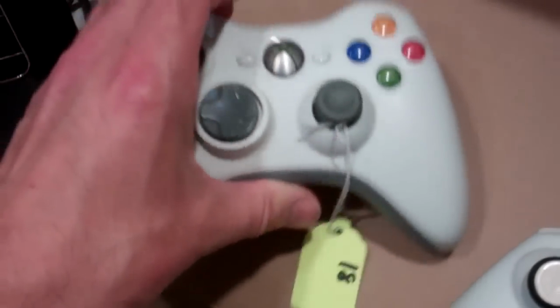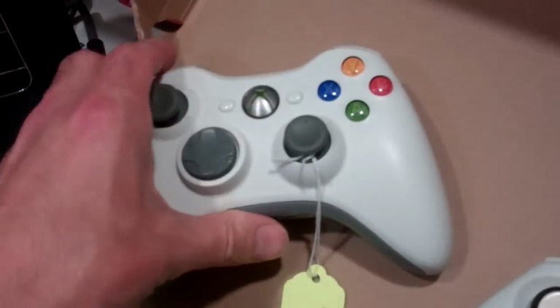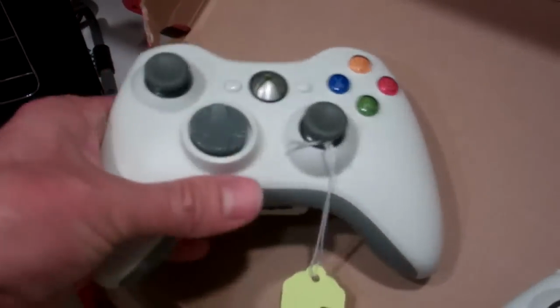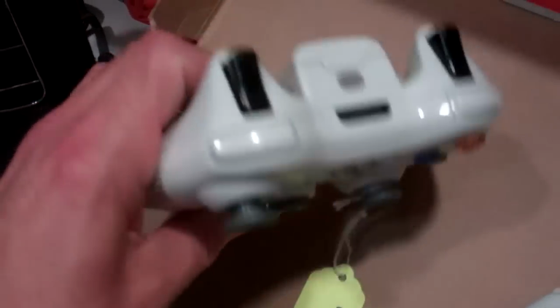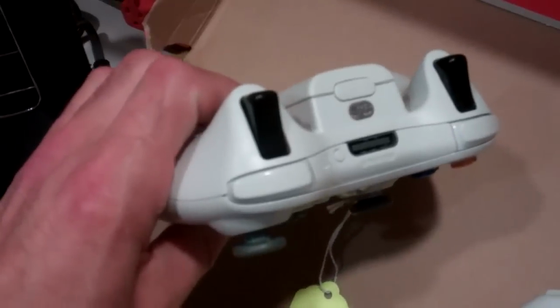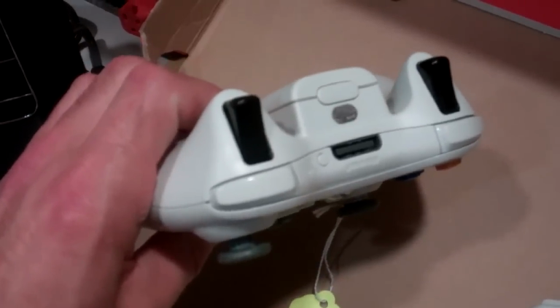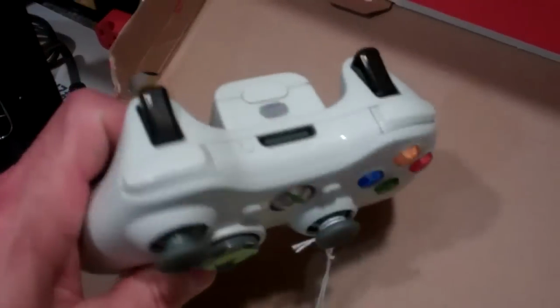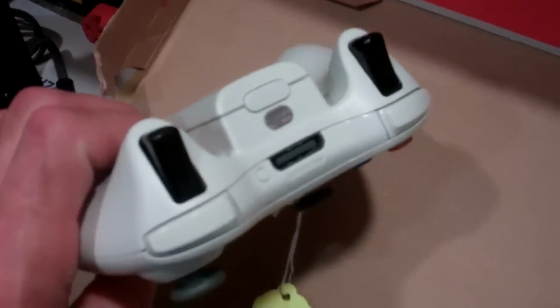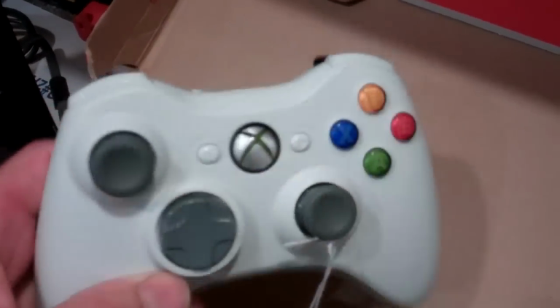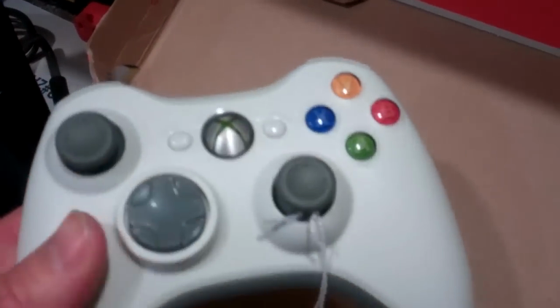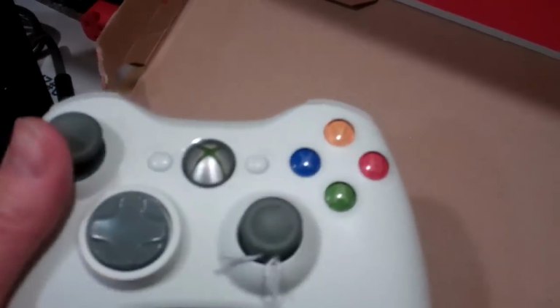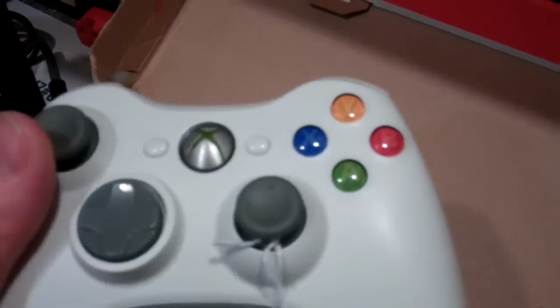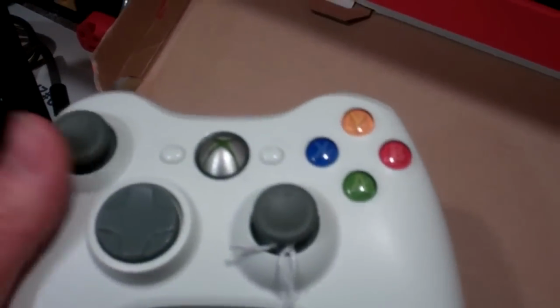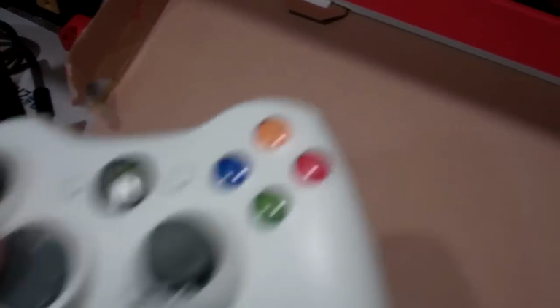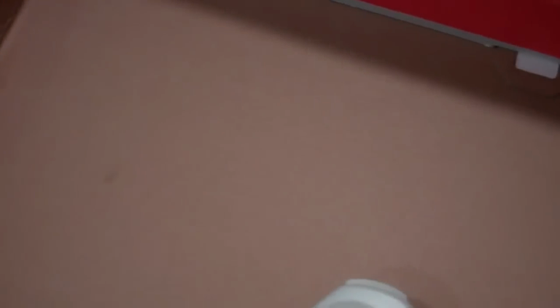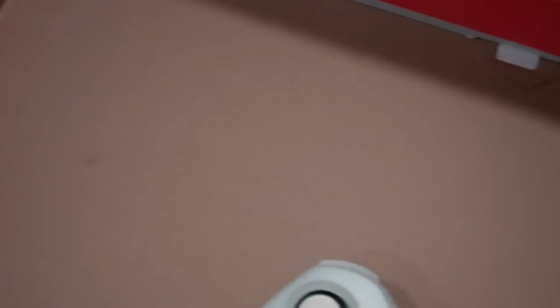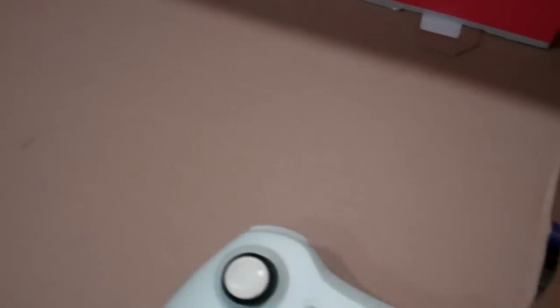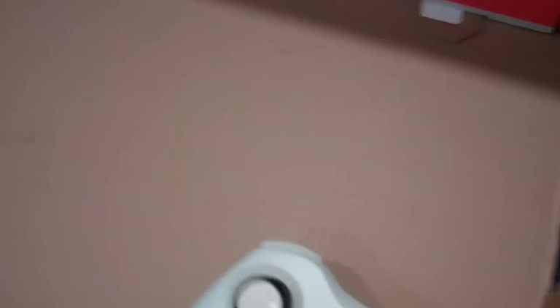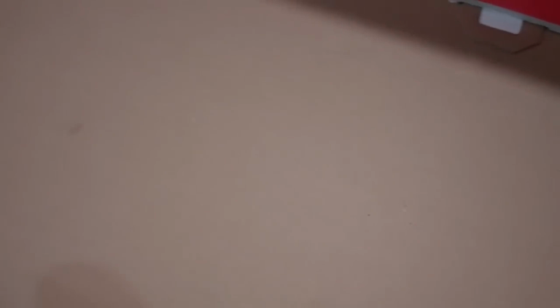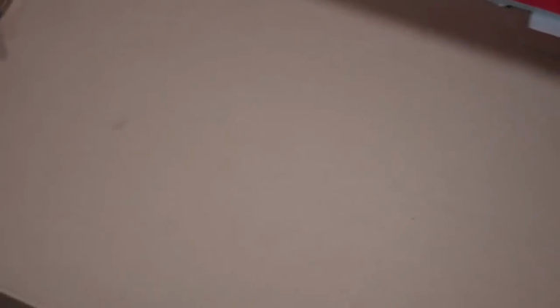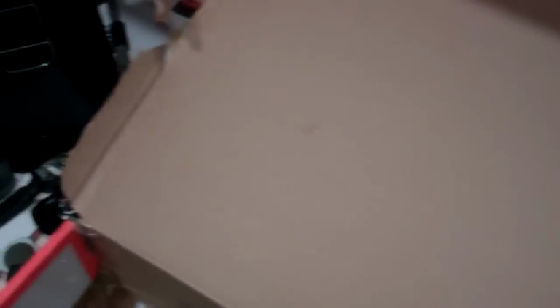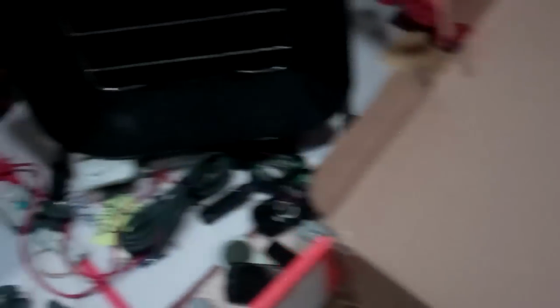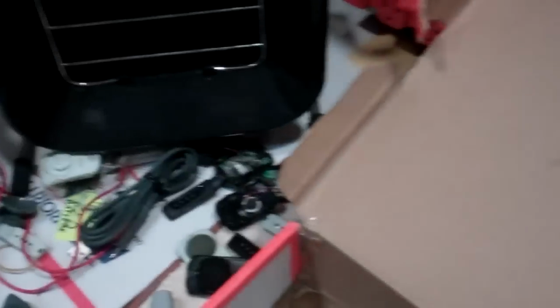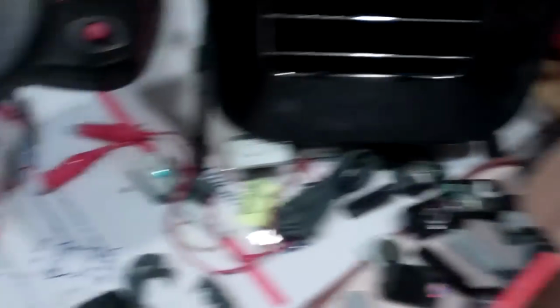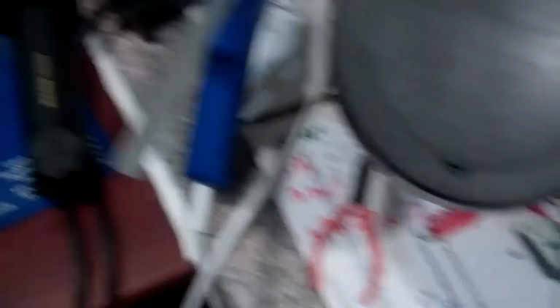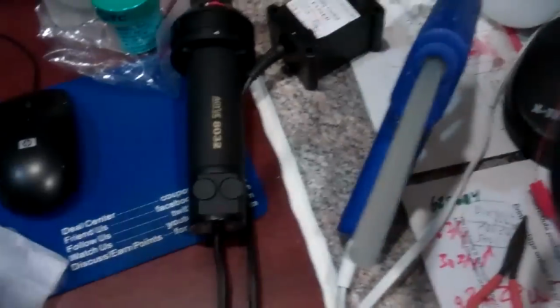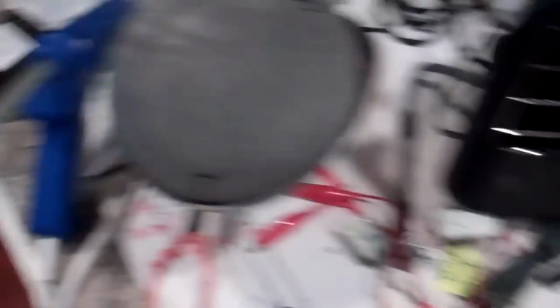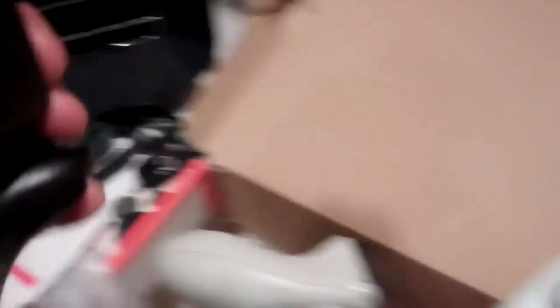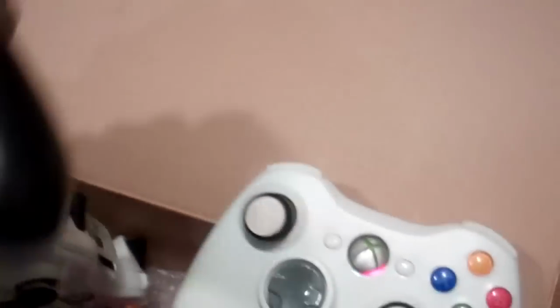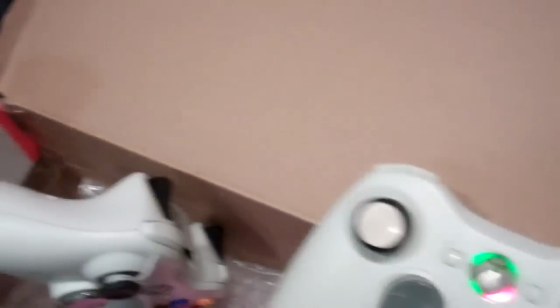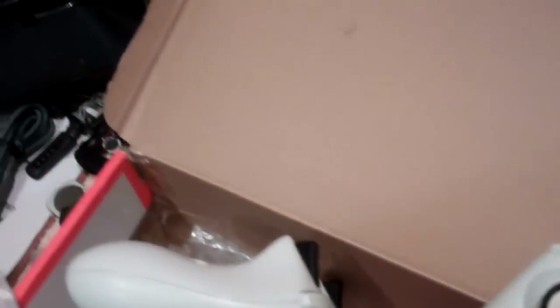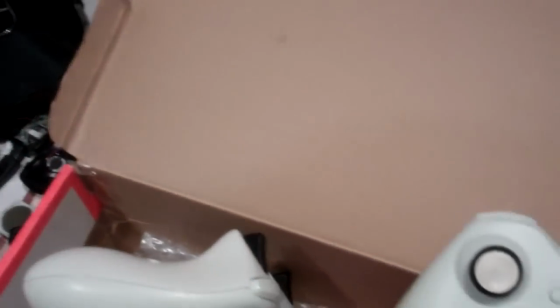A lot of times when we mod them, we'll put in a different set of sticks than standard so you know which controller is modded. So when you get it, it might have a few tweaks — black triggers, black sticks — something so you can tell it's been changed out and given a different unit.